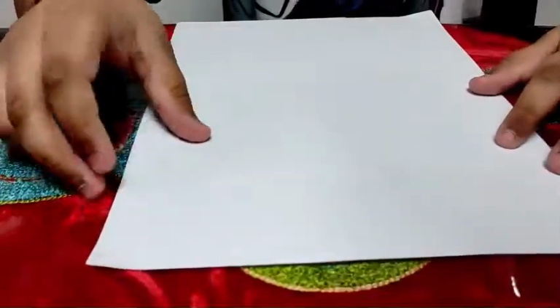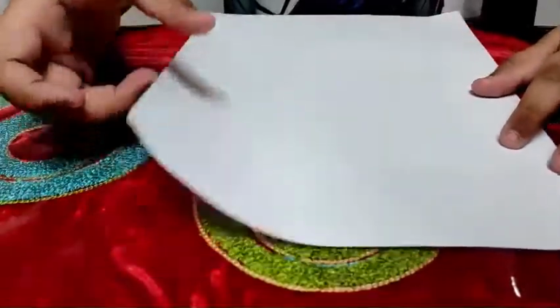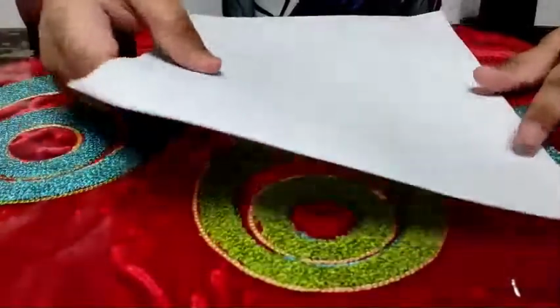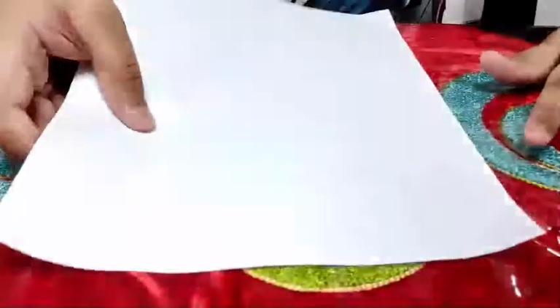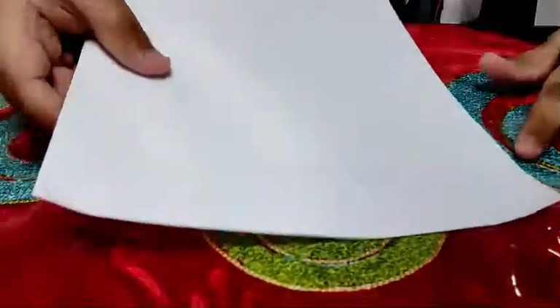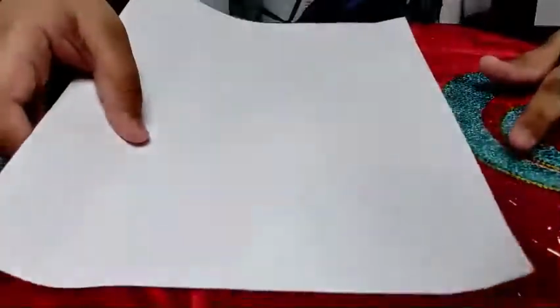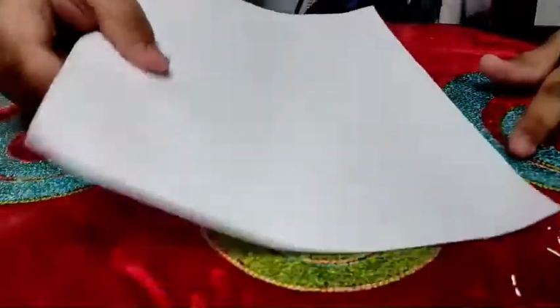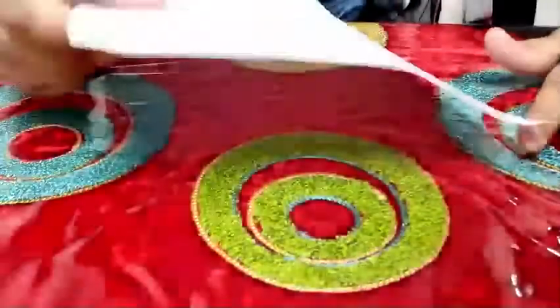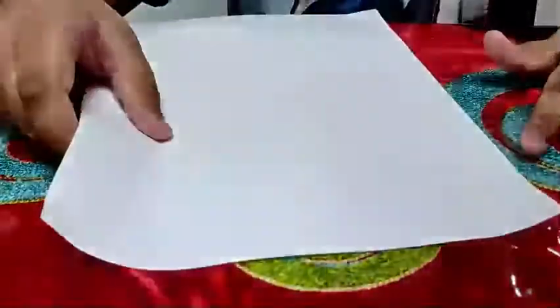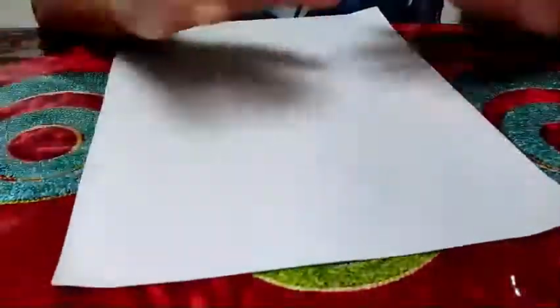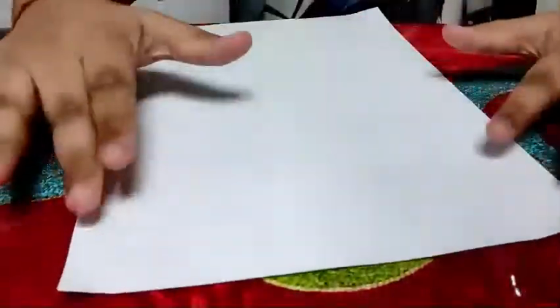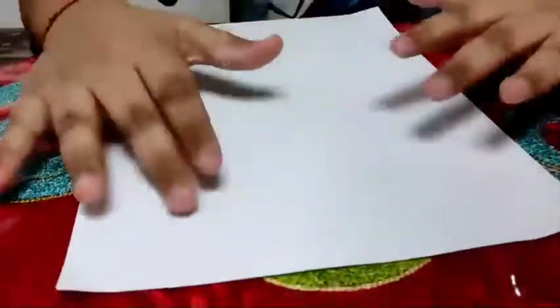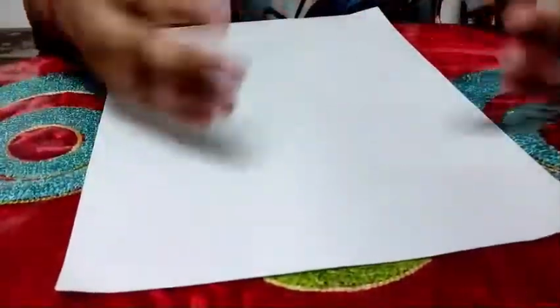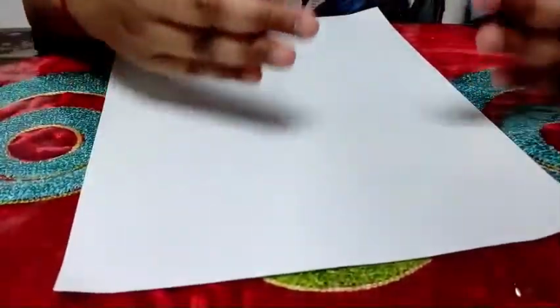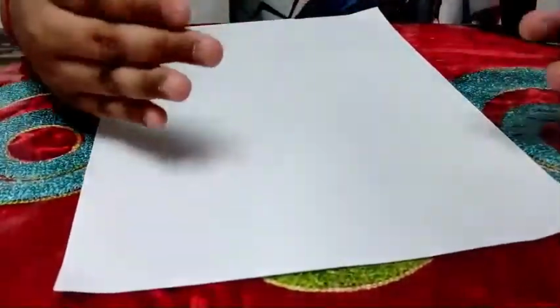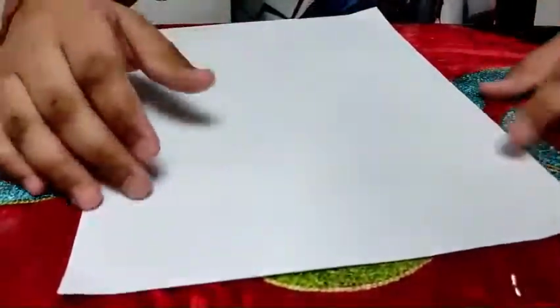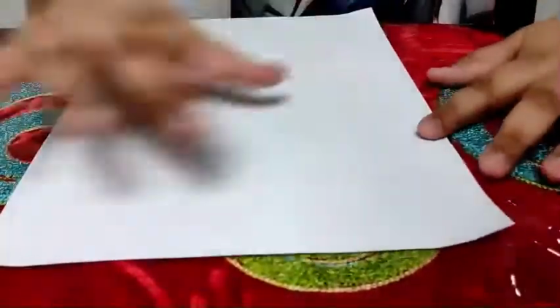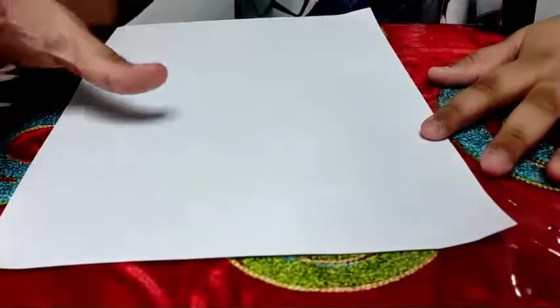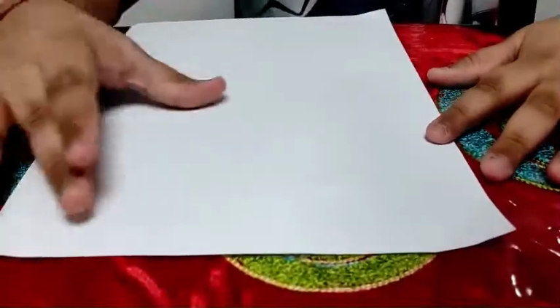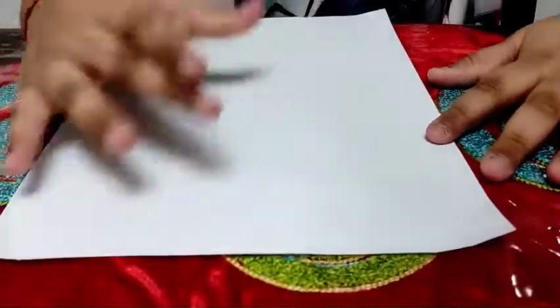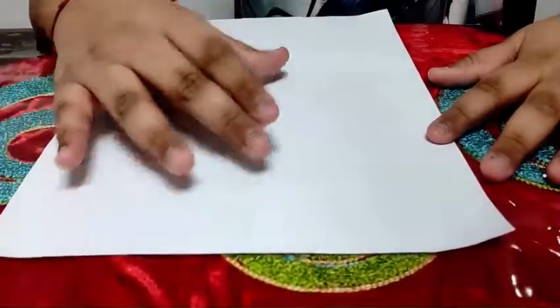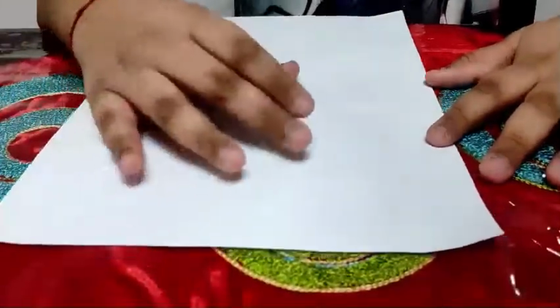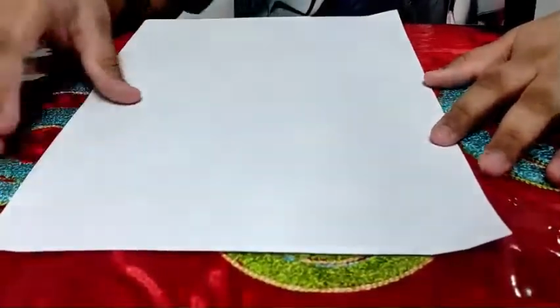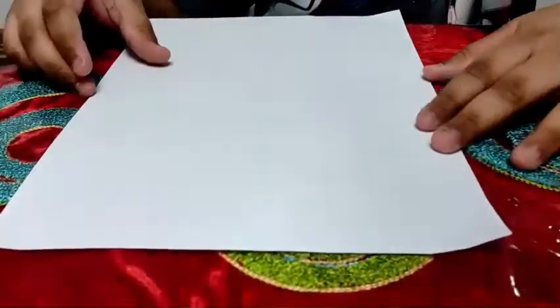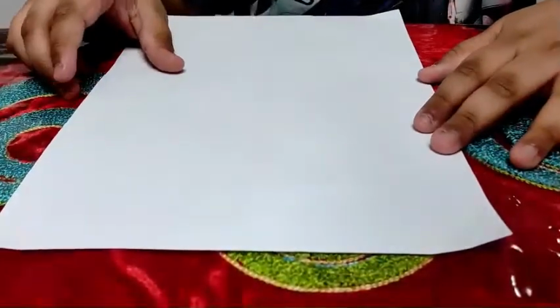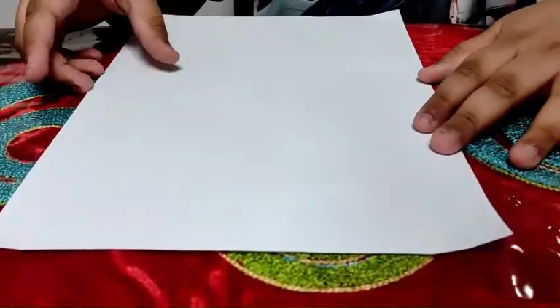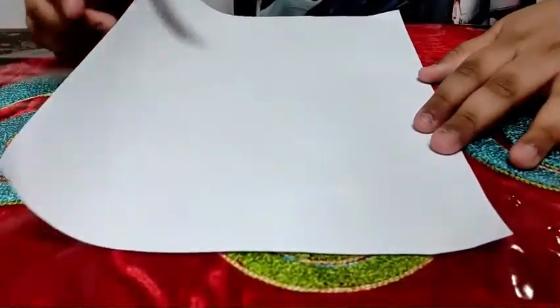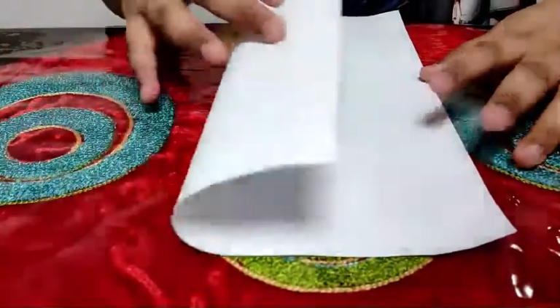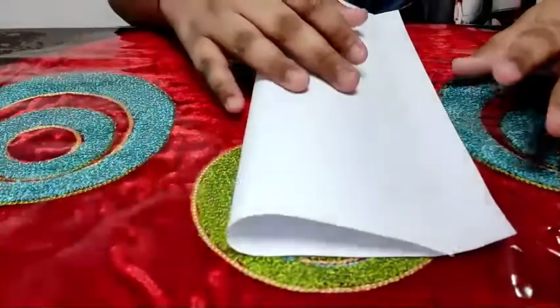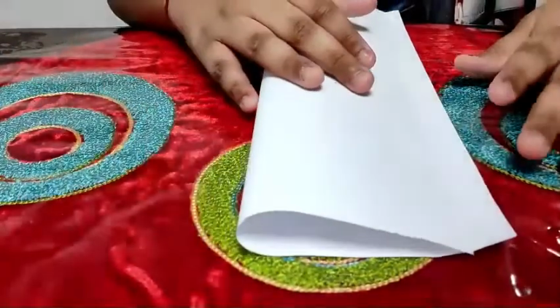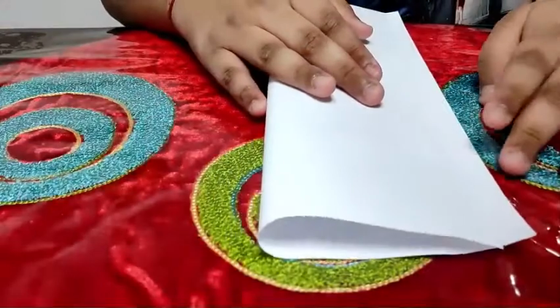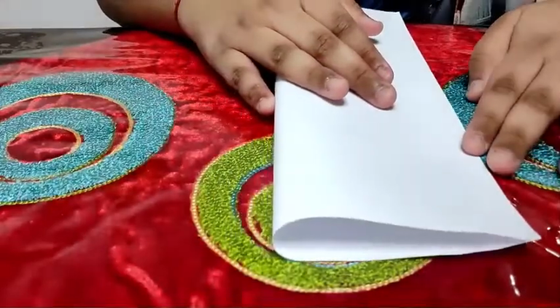First, you need an A4 sheet of paper, A3 paper, any paper — notebook, anything. Any paper you could use, origami paper, anything. So first, you have to fold it in half and match the creases.